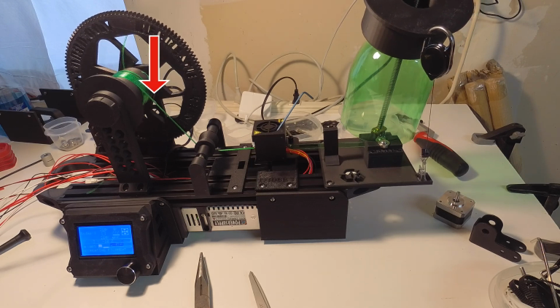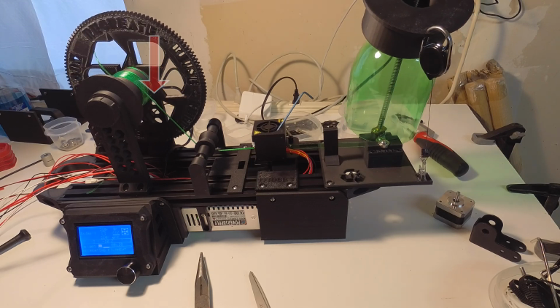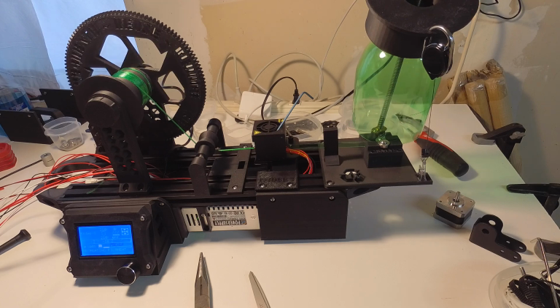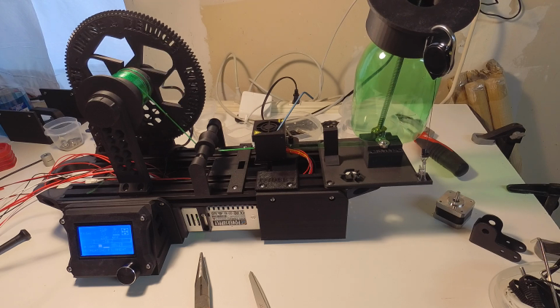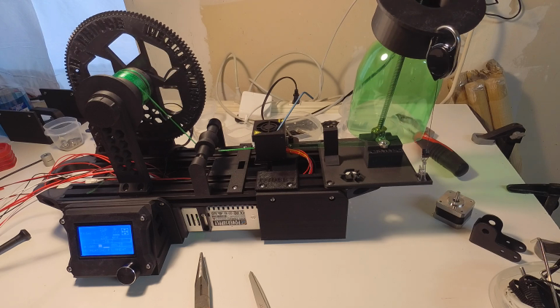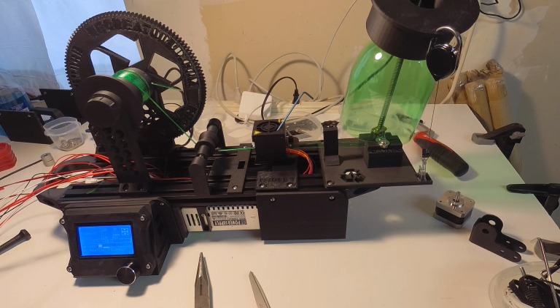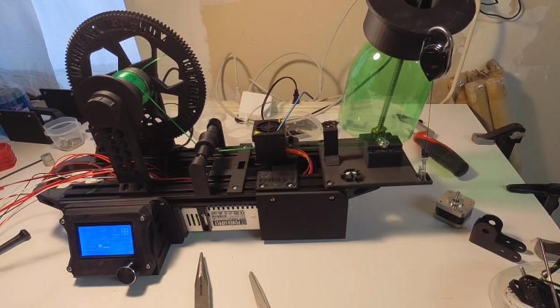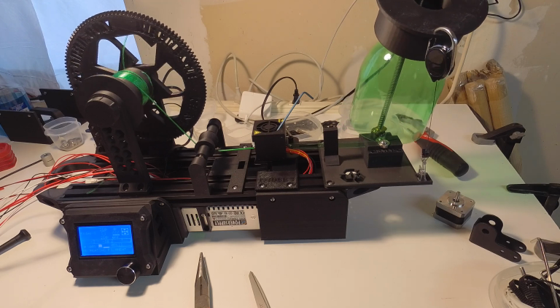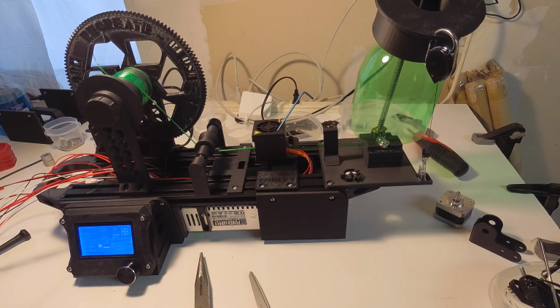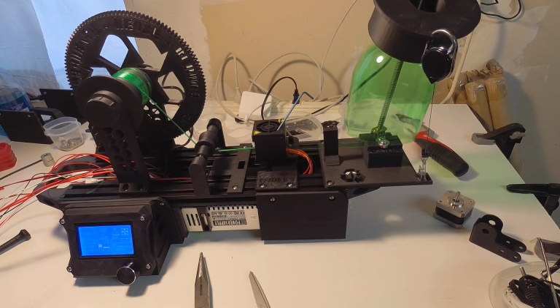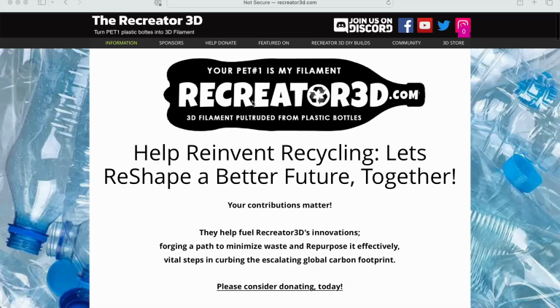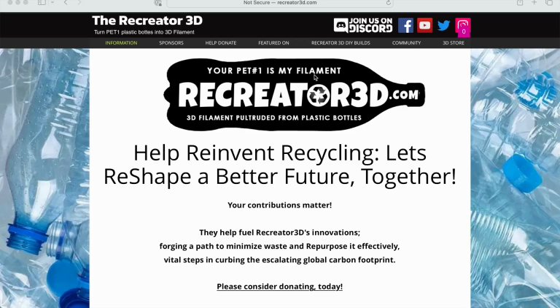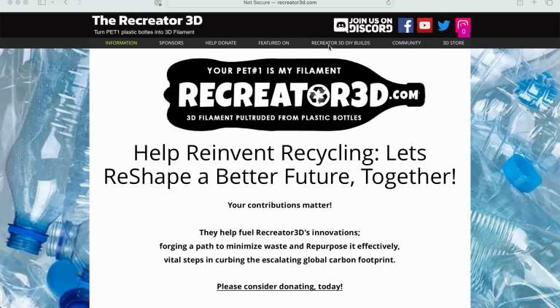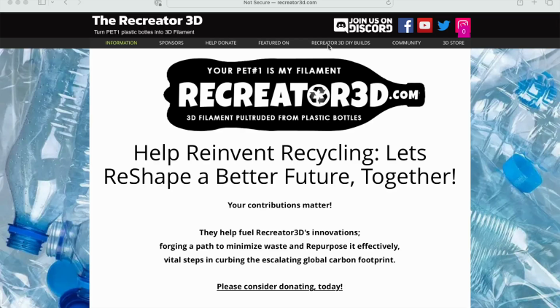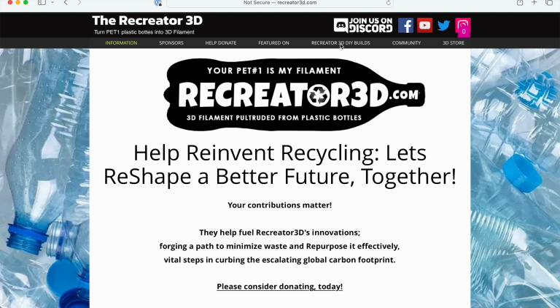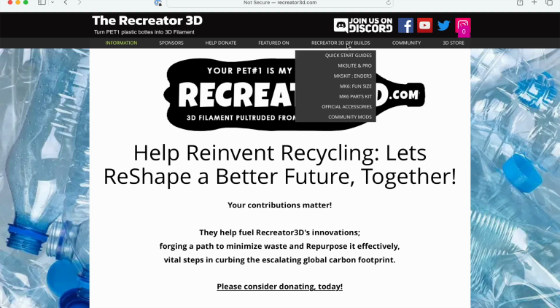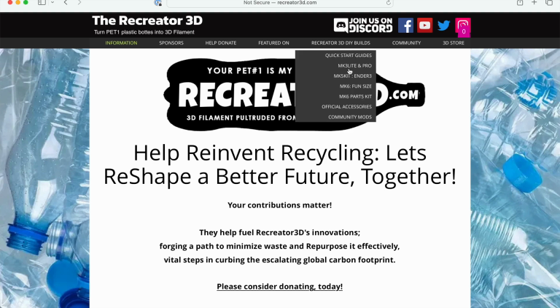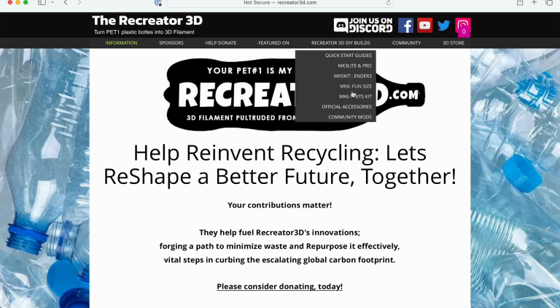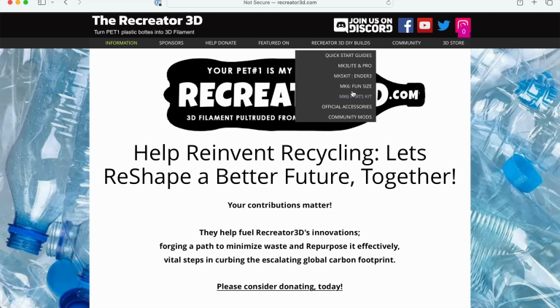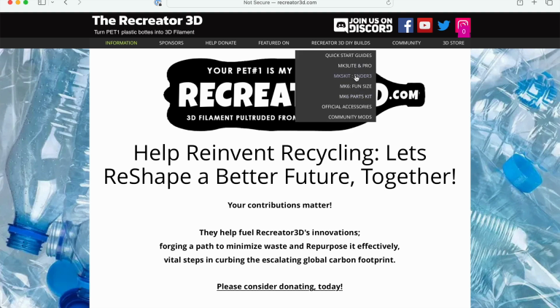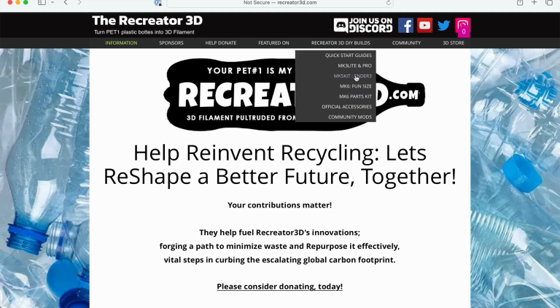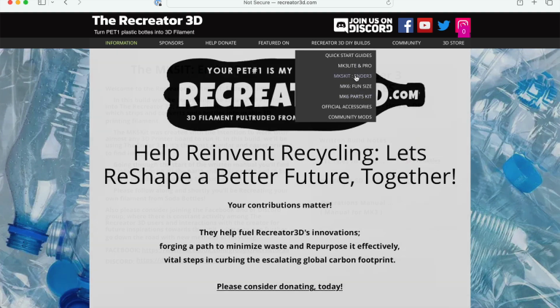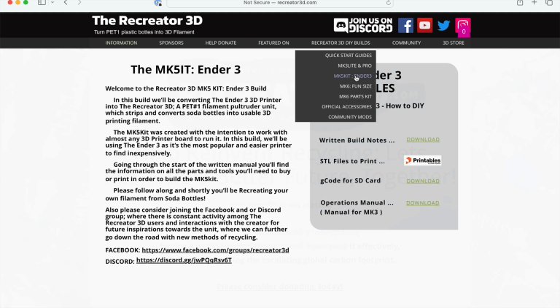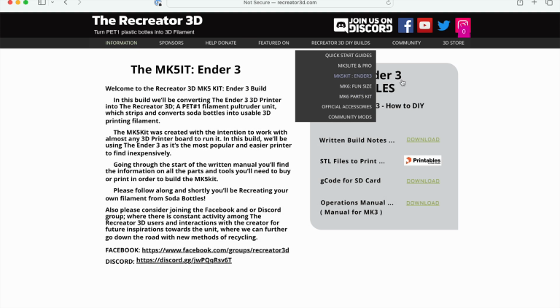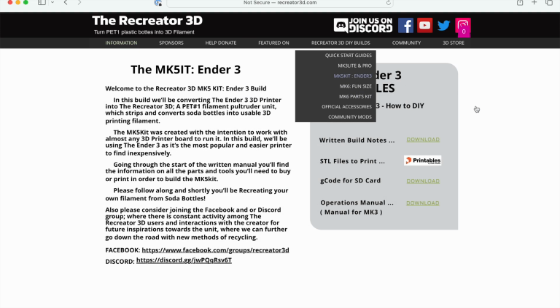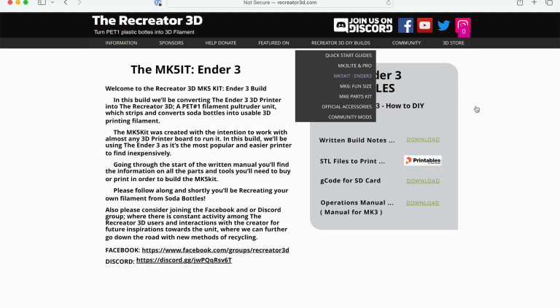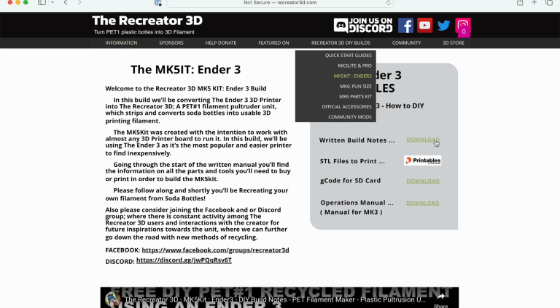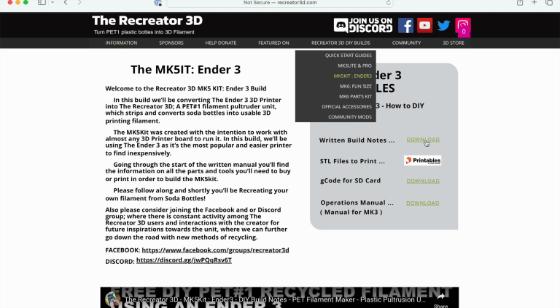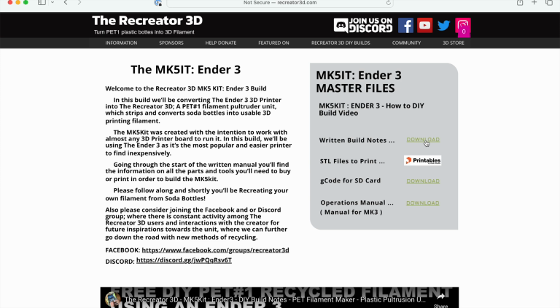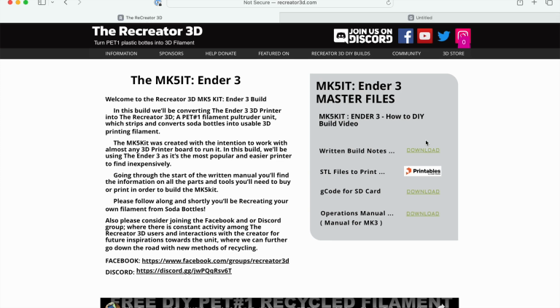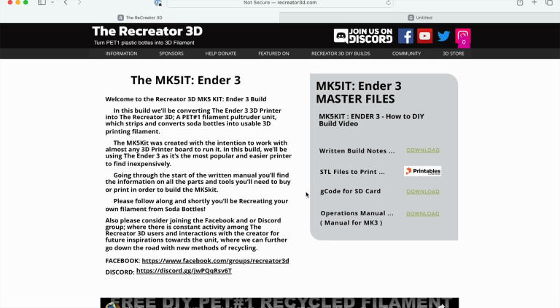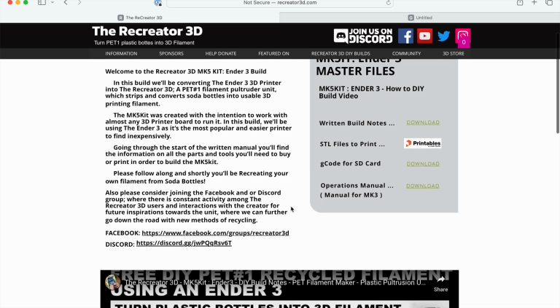This tube of plastic can then be fed into a 3D printer as filament. The machine was designed by Joshua R. Taylor, and the build is well documented, with freely available STL parts for printed components and detailed build notes.